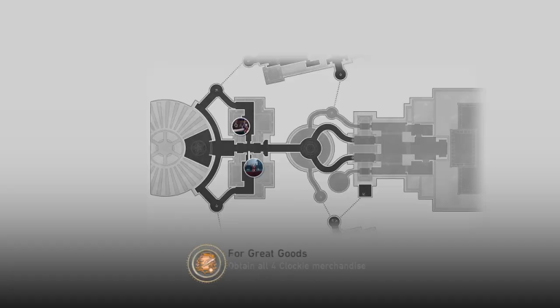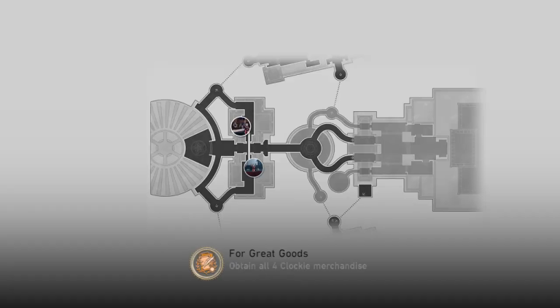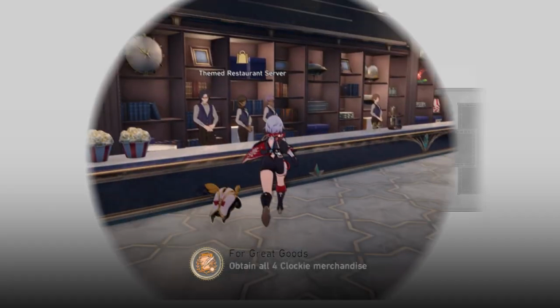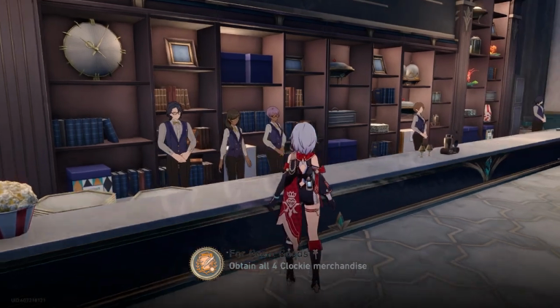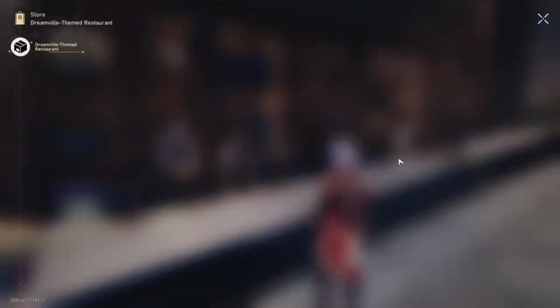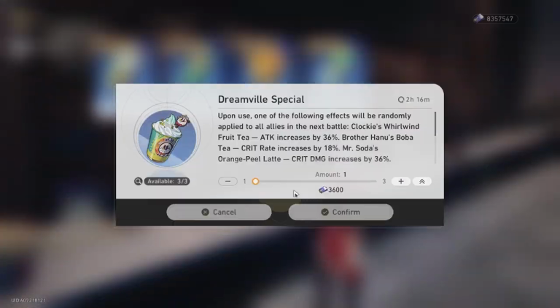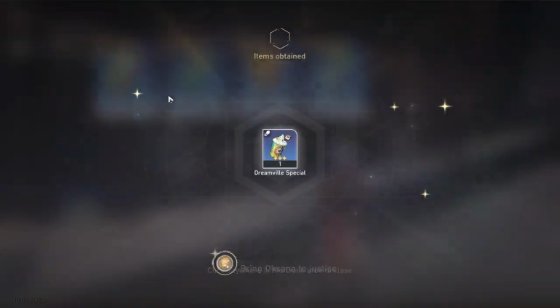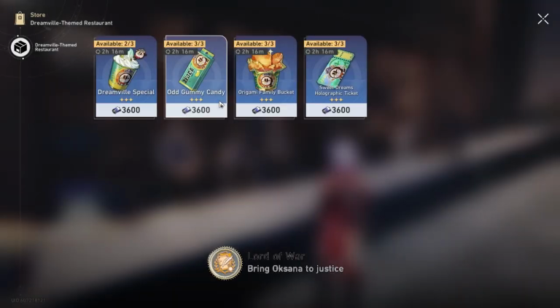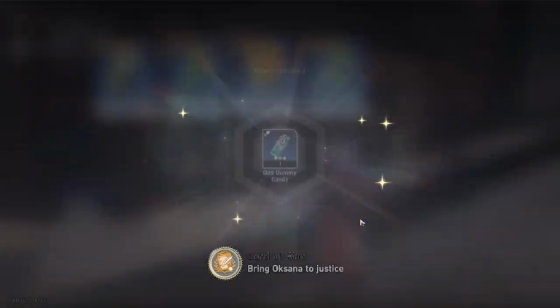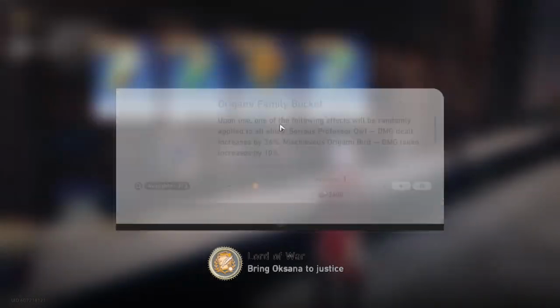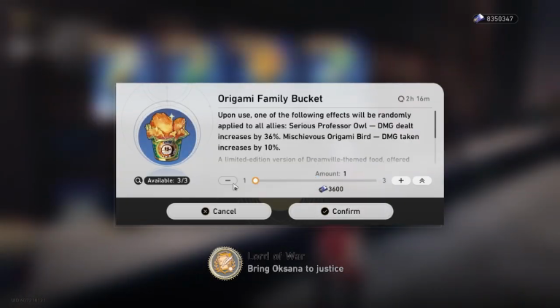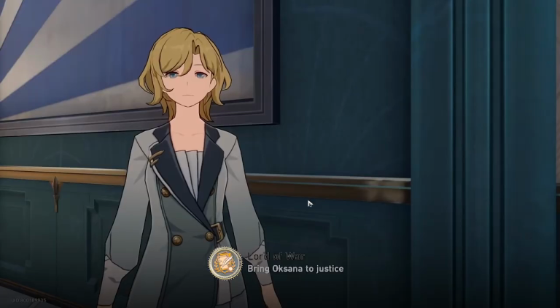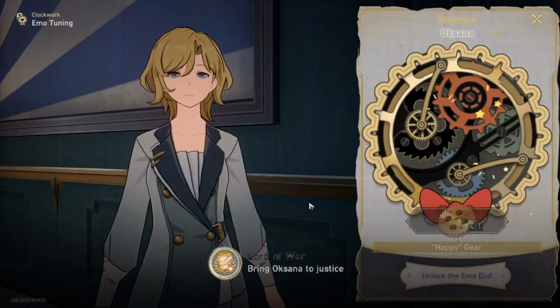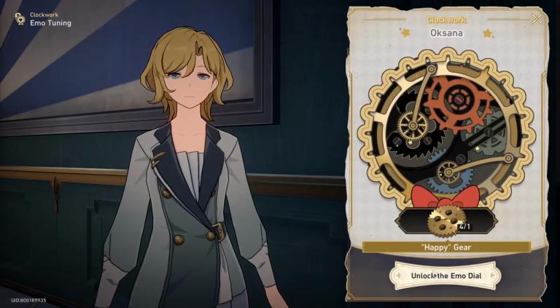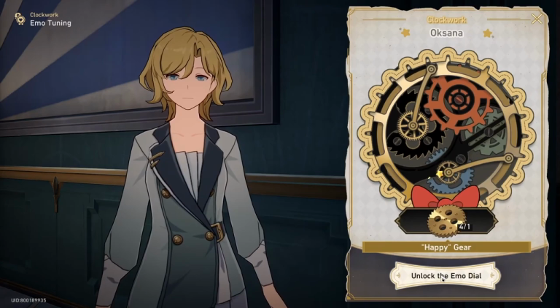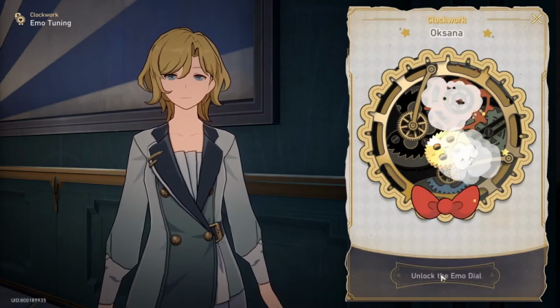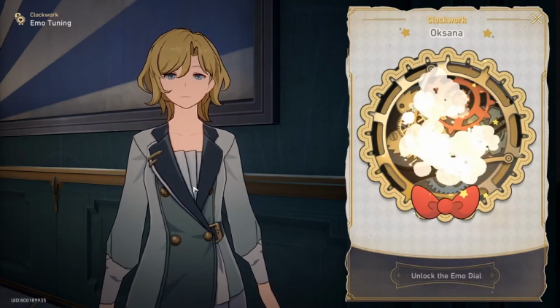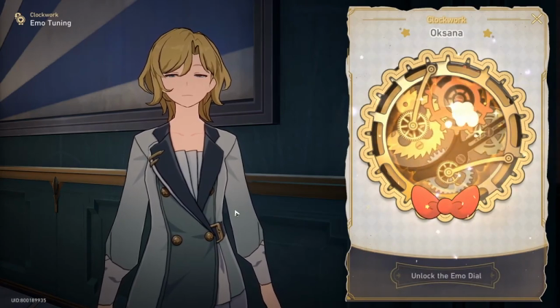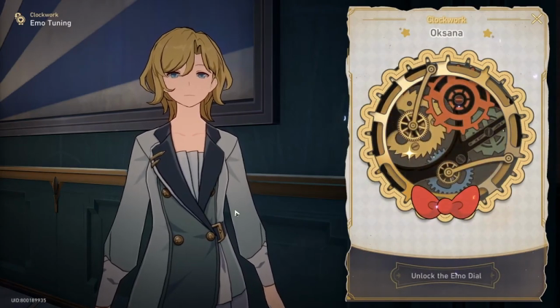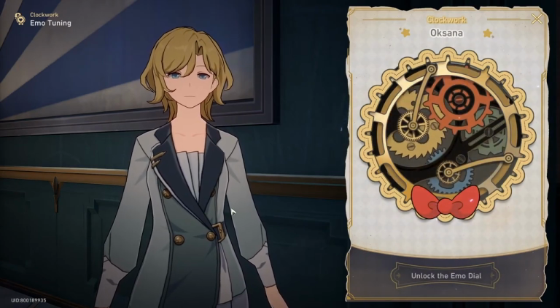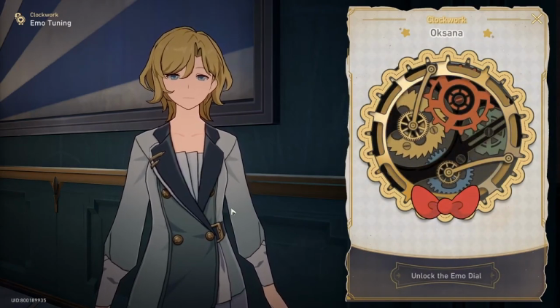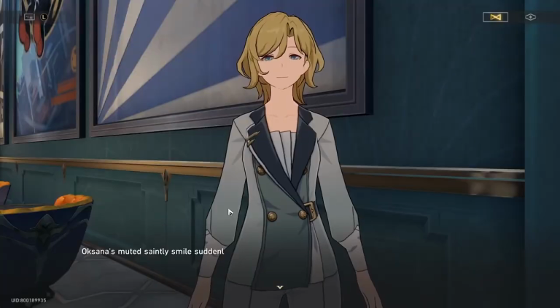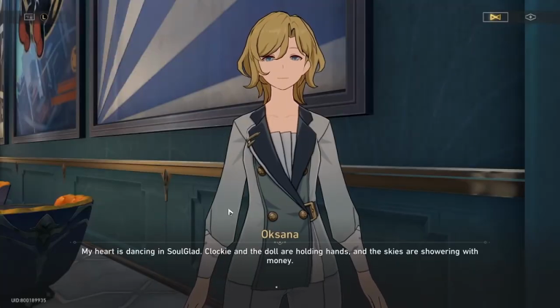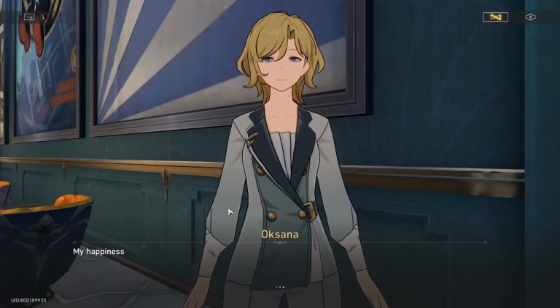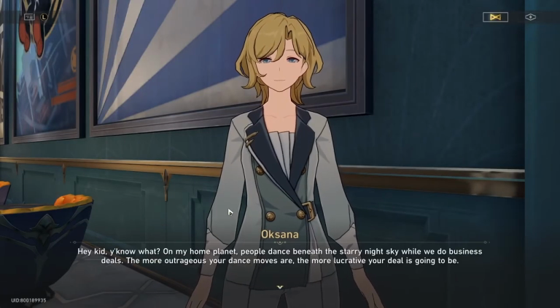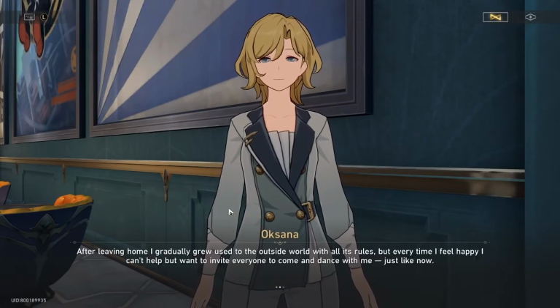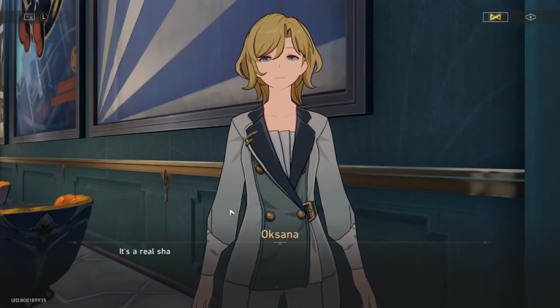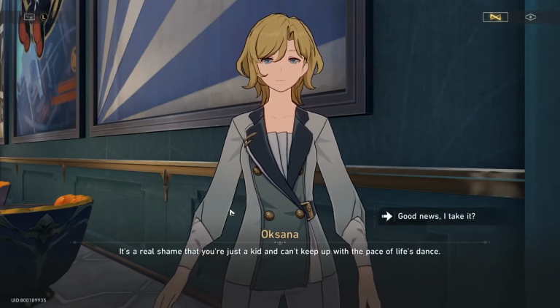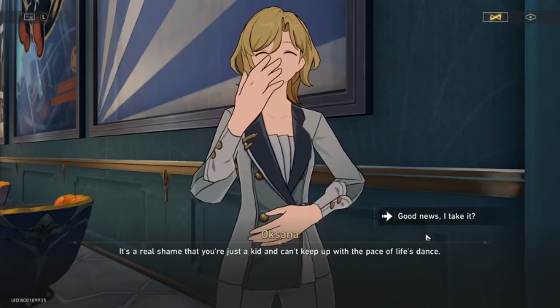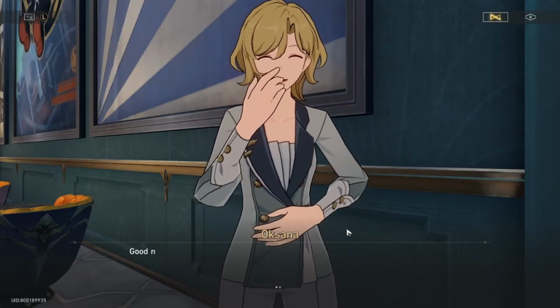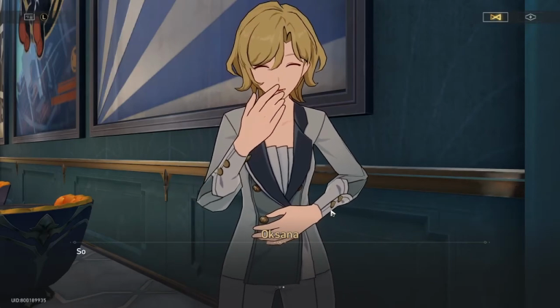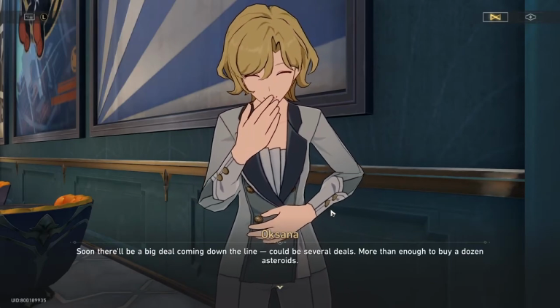Next you head to the counter and buy one of each item. Also right next to it there should be an NPC called Okasana. She has one of those emotional, real sidequests. Completing it will reward you with one of three achievements — it doesn't really matter which one you do, you can only get one of them.